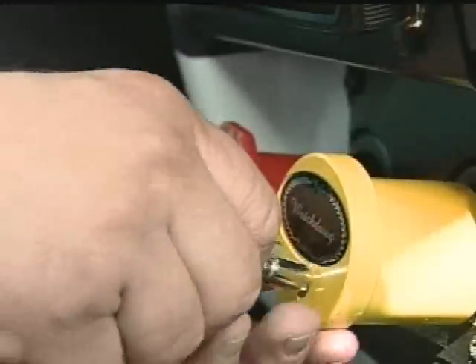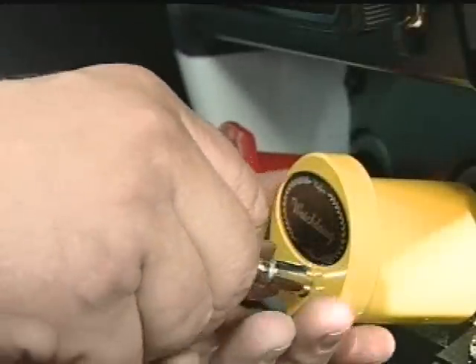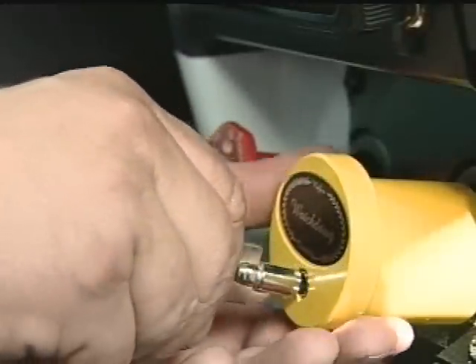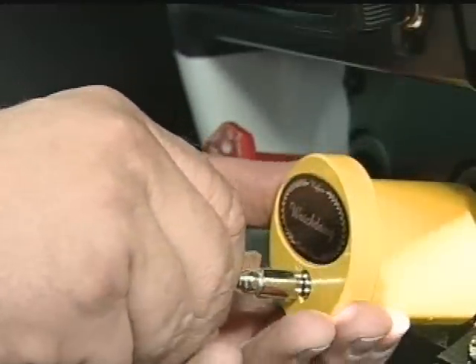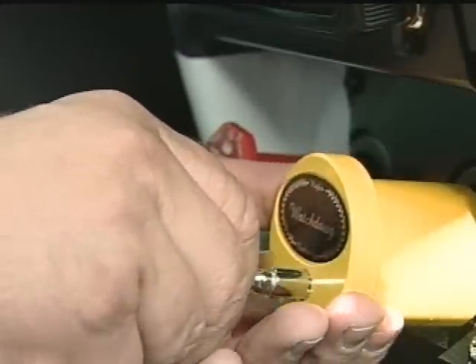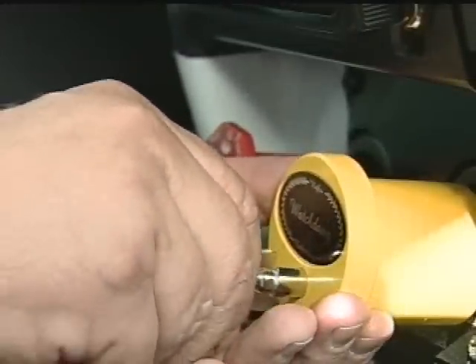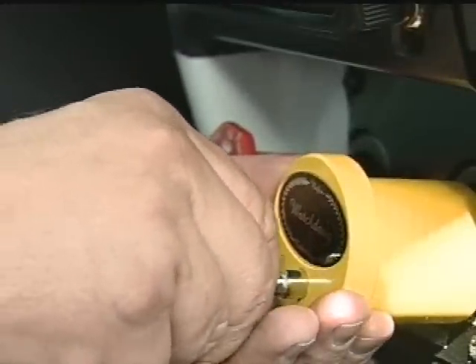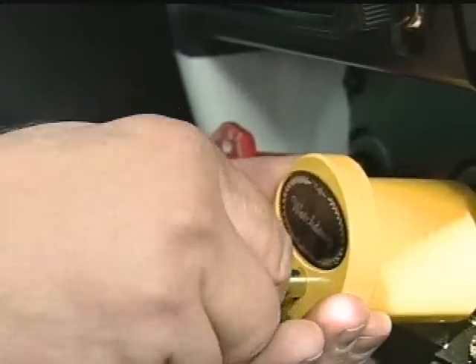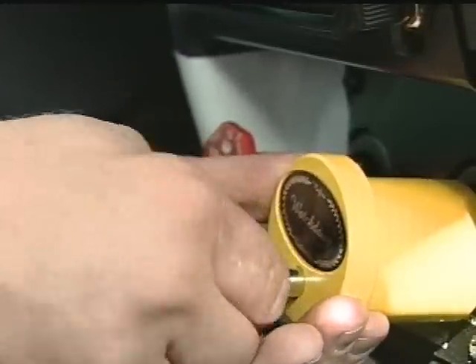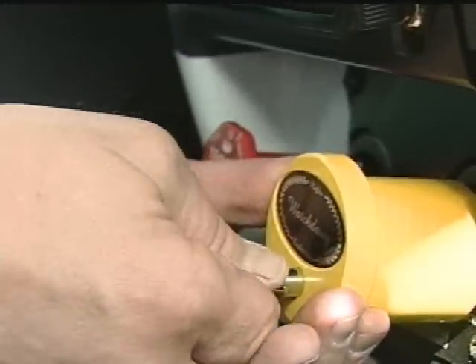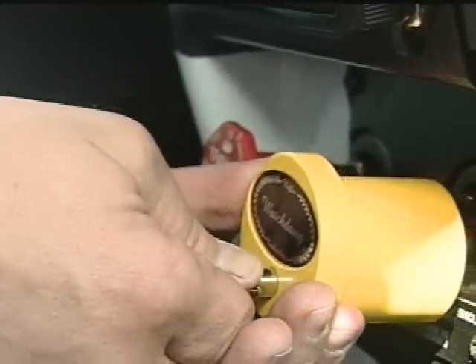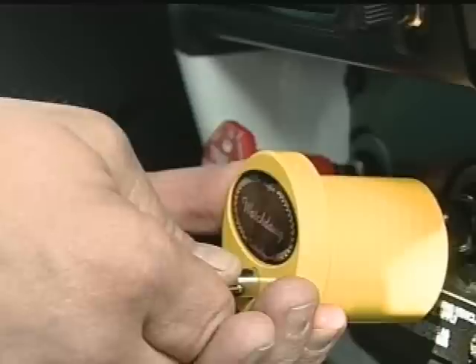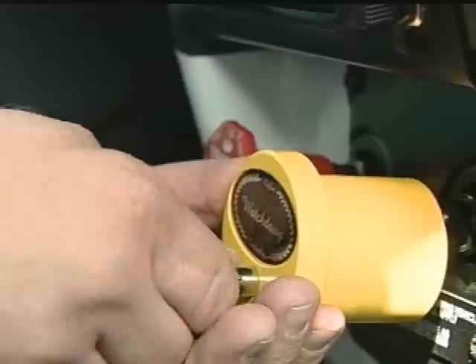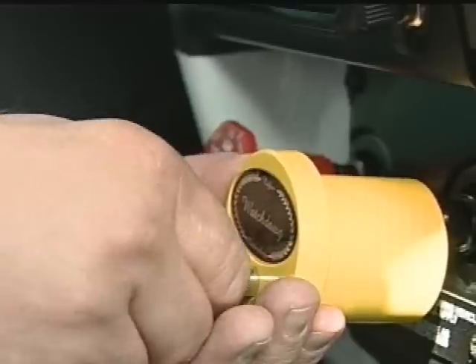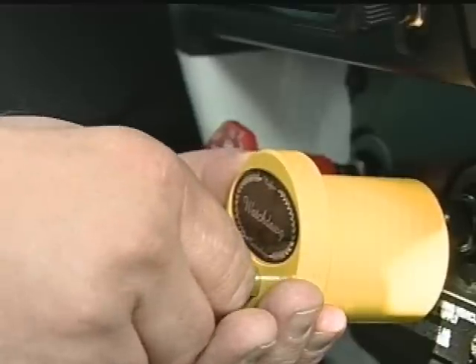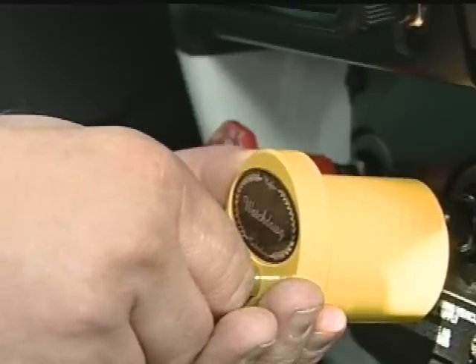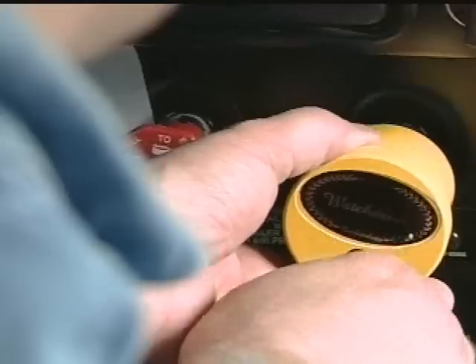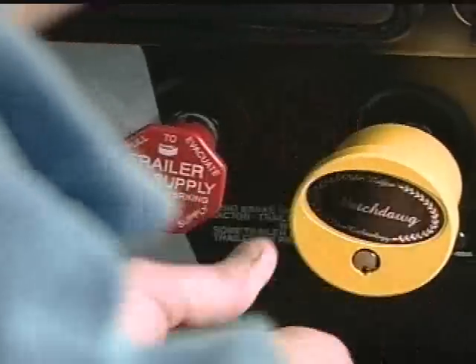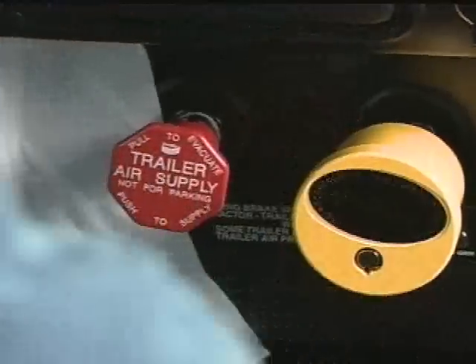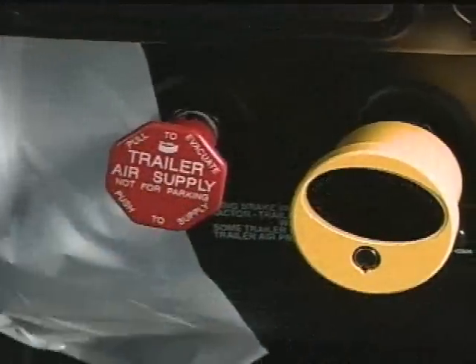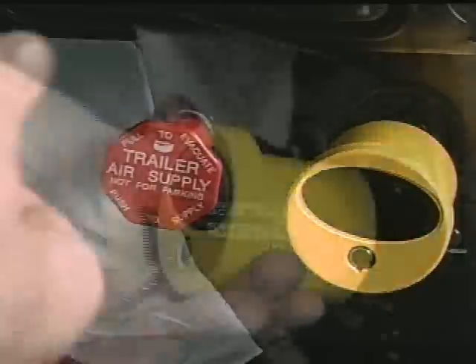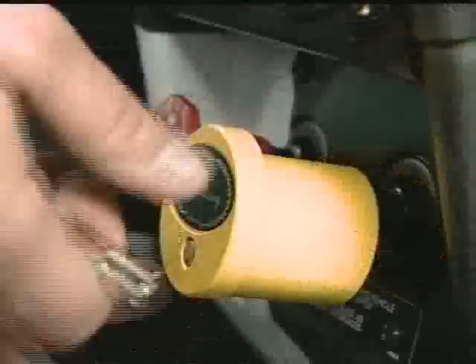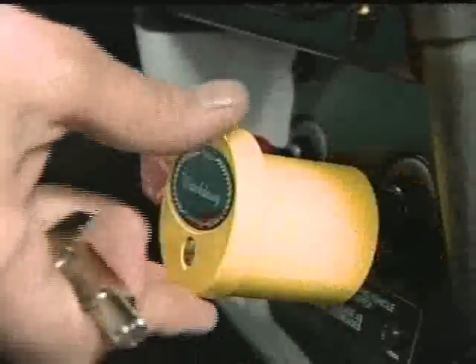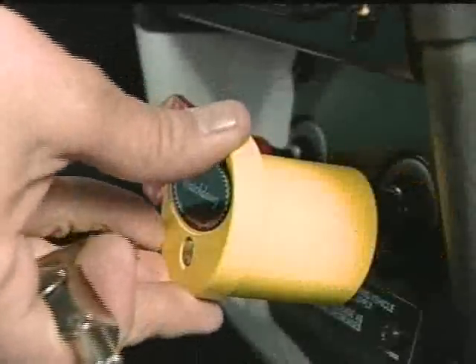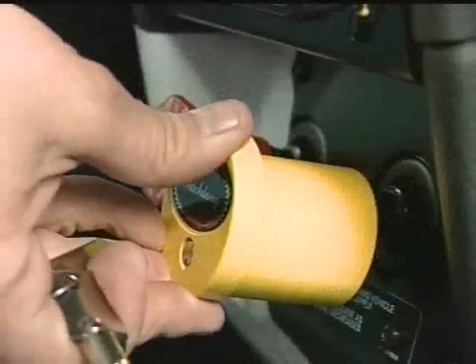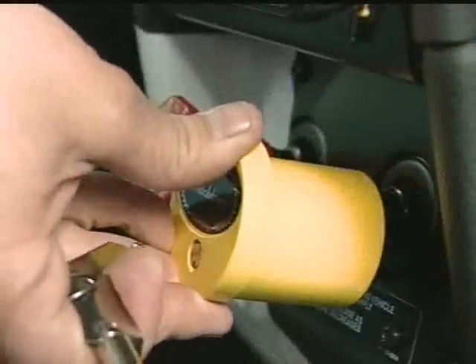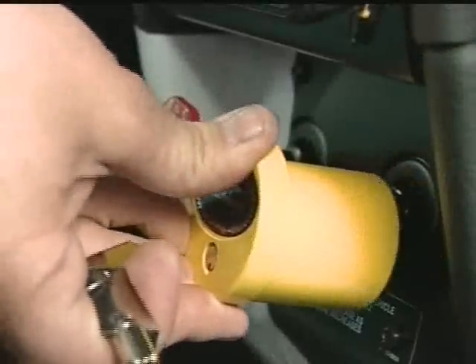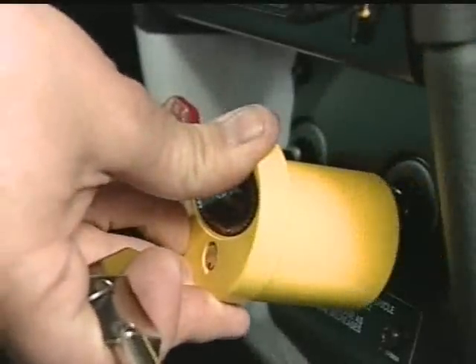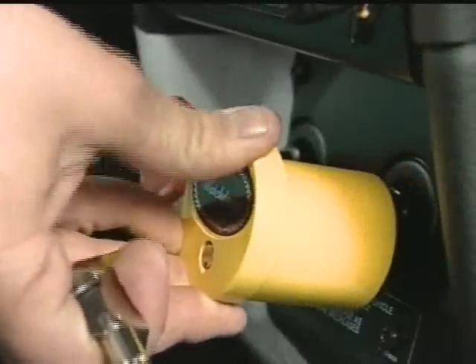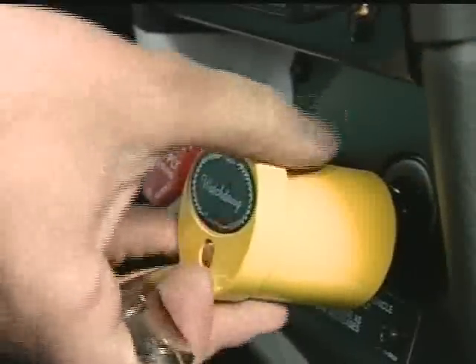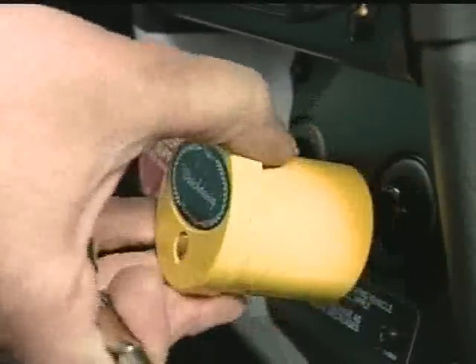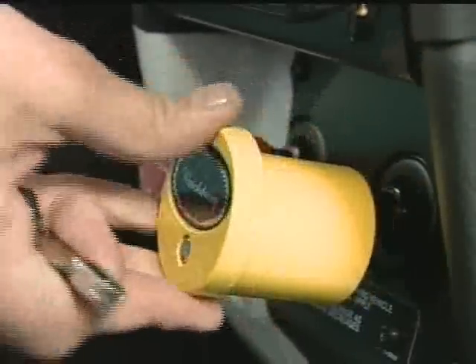To use as a standard knob, insert the key, pull the watchdog approximately a half inch away from the dash, finding the upper groove. Now the watchdog works like a standard button and you can release the air brakes.